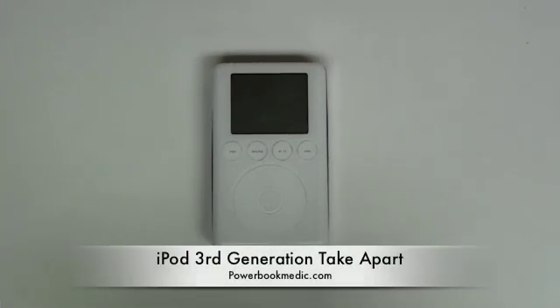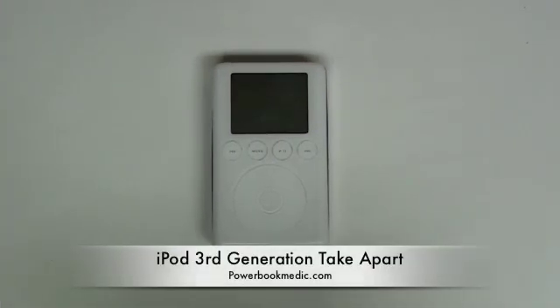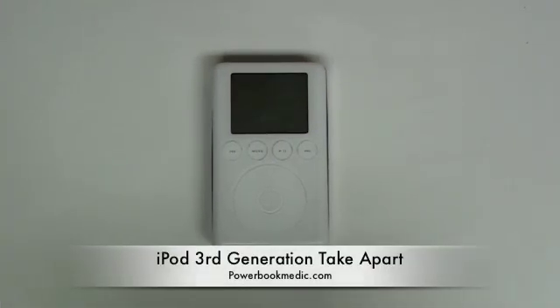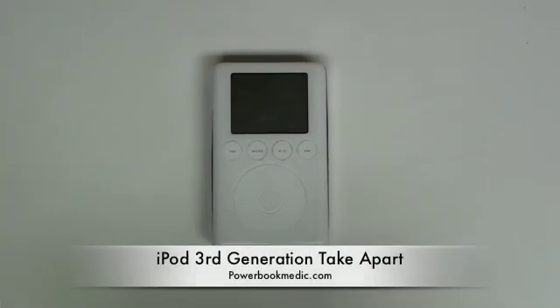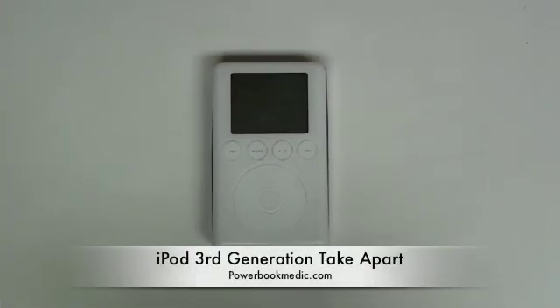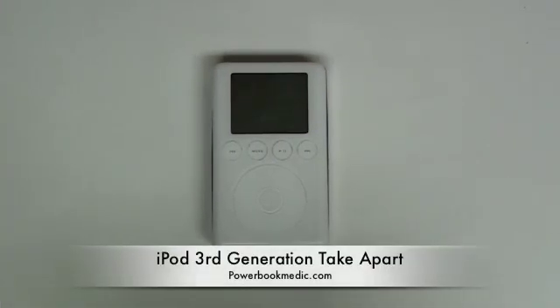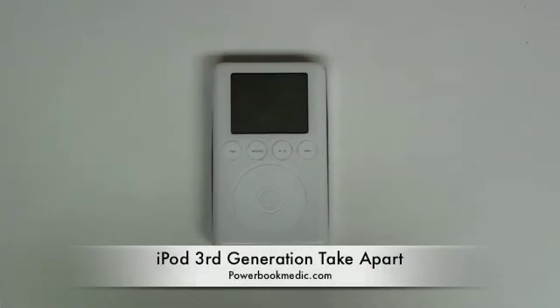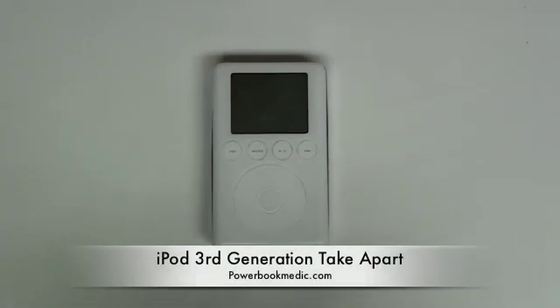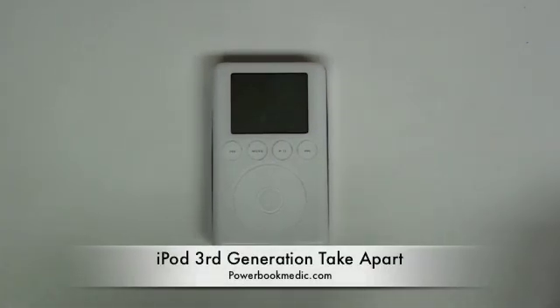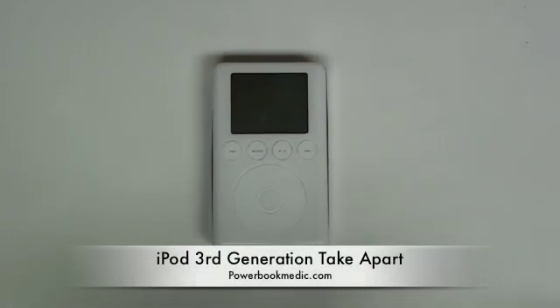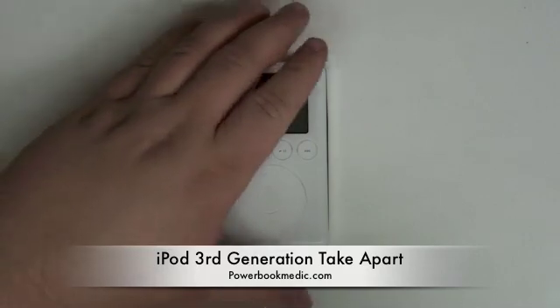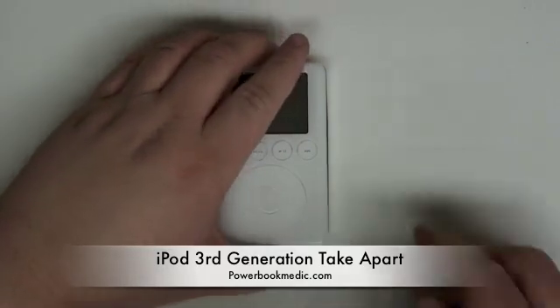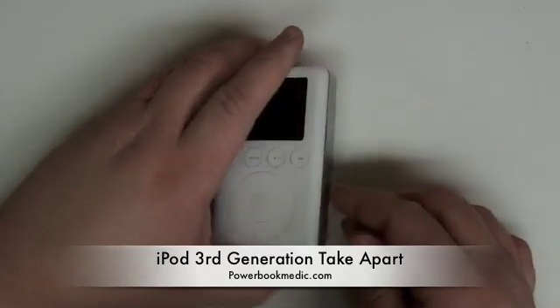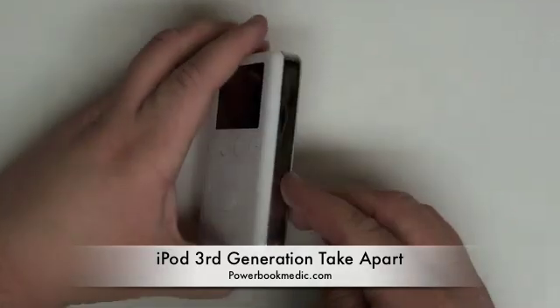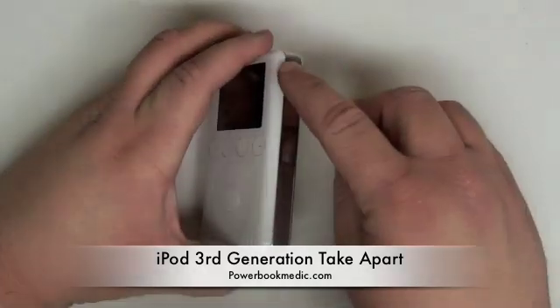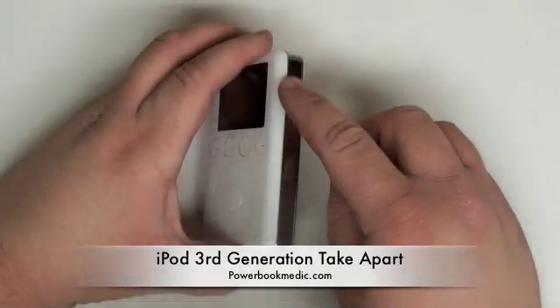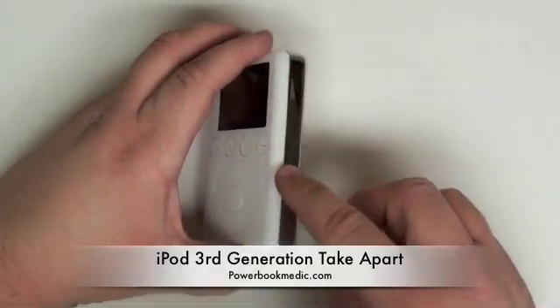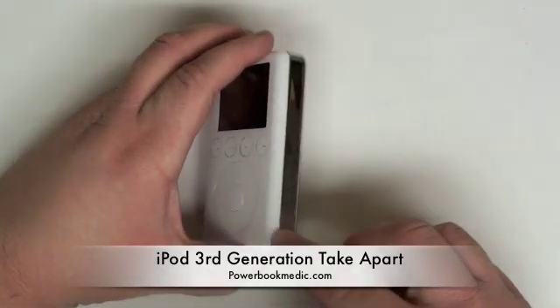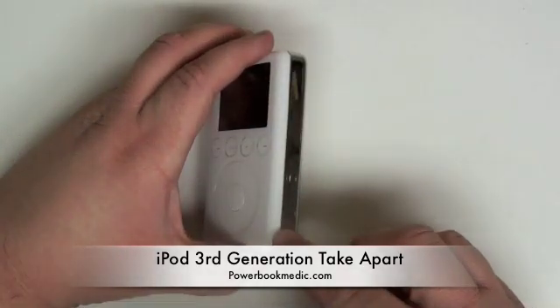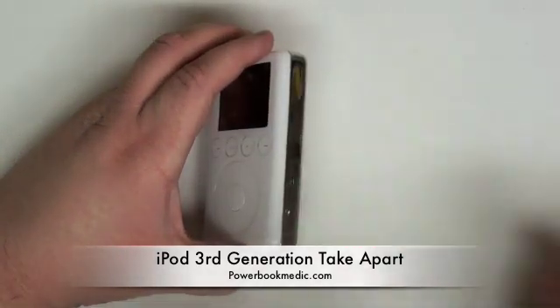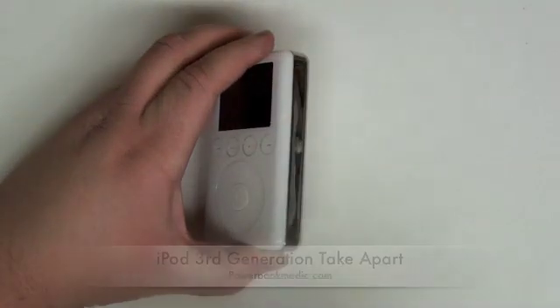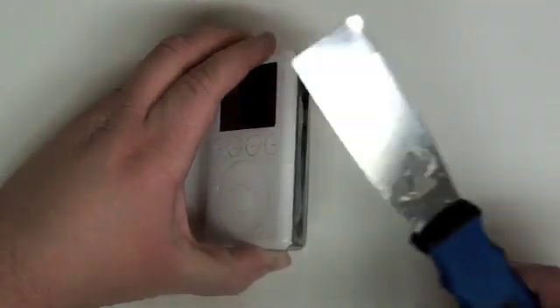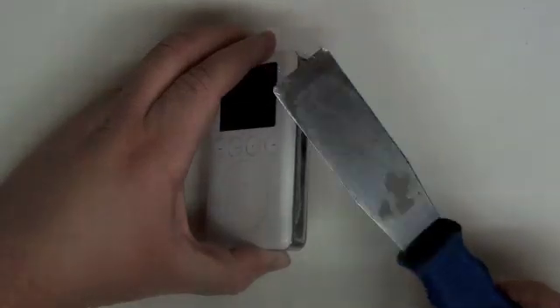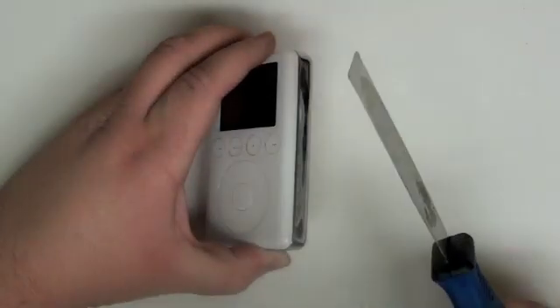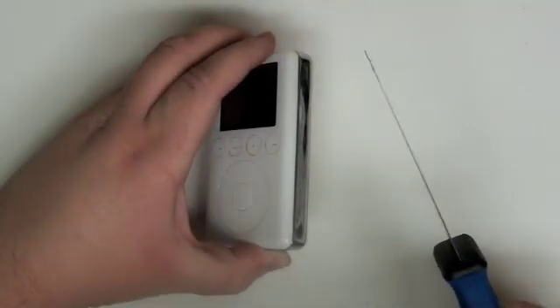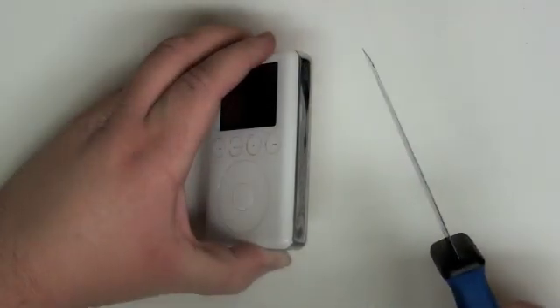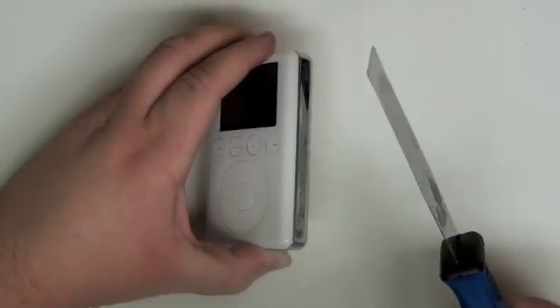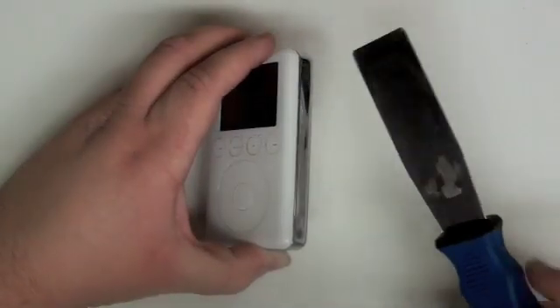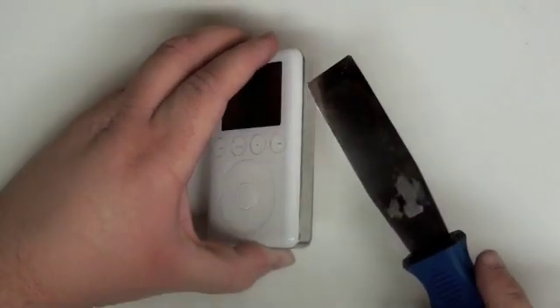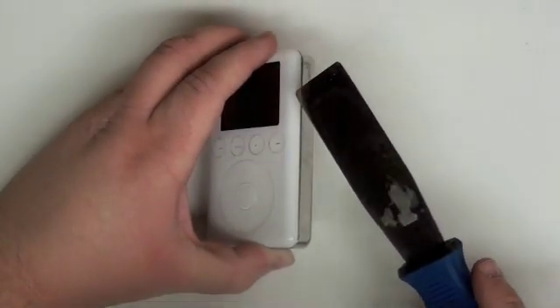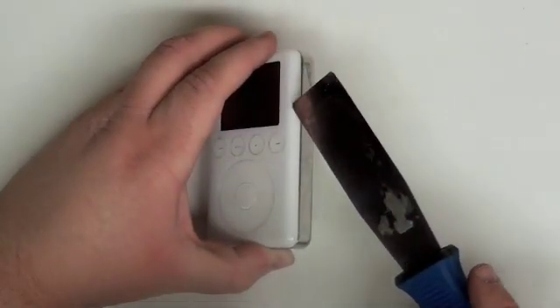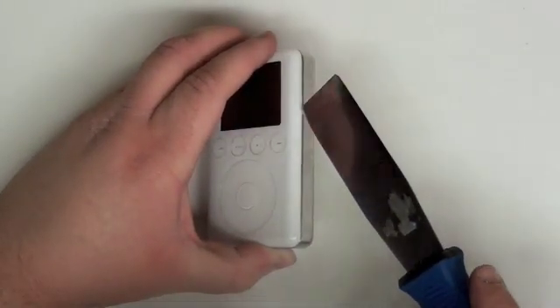Welcome to the third-generation iPod Take-A-Part Guide. To begin, grab a thin putty knife or a flathead screwdriver and gently pry along the back case and the plastic top case, separating the two pieces.